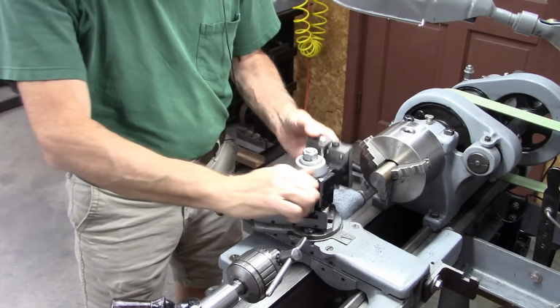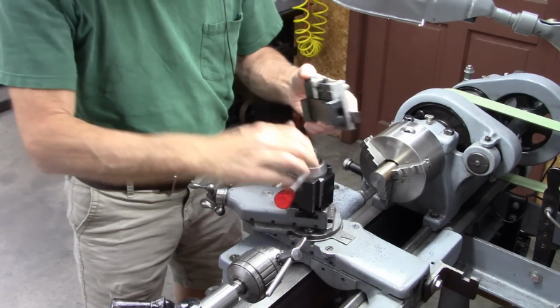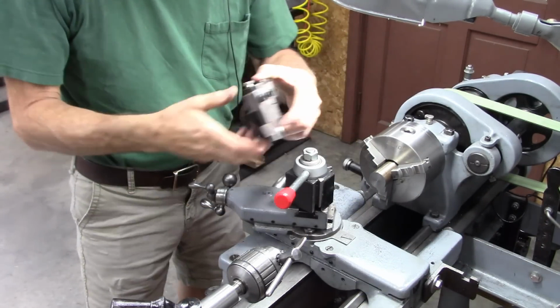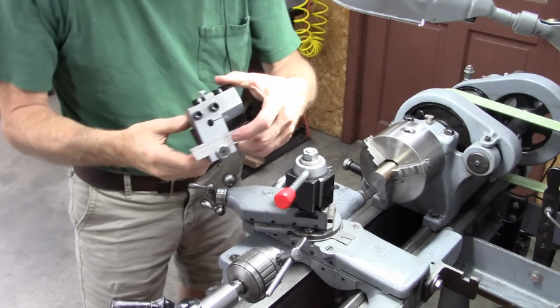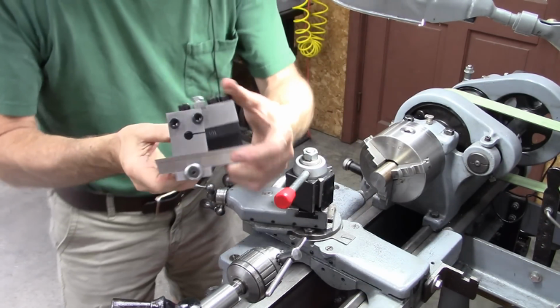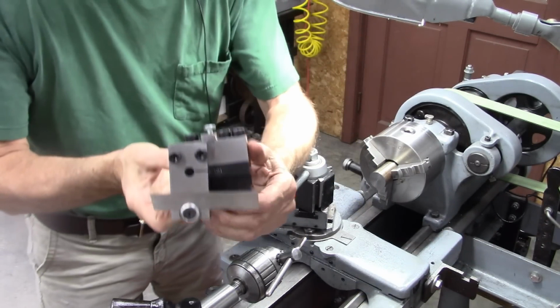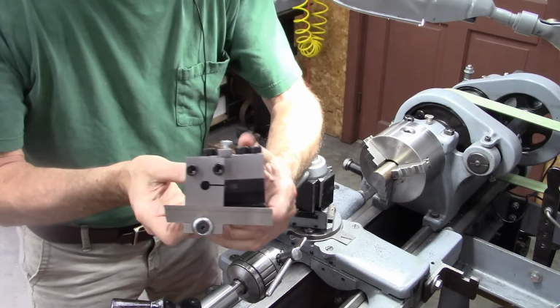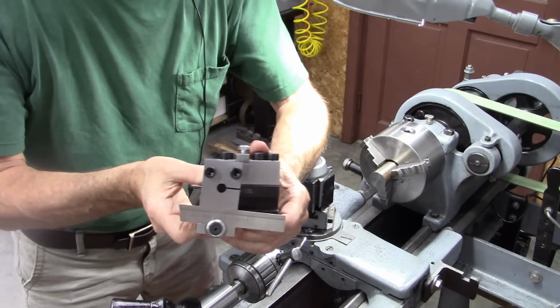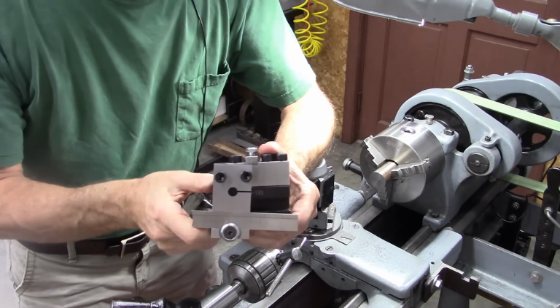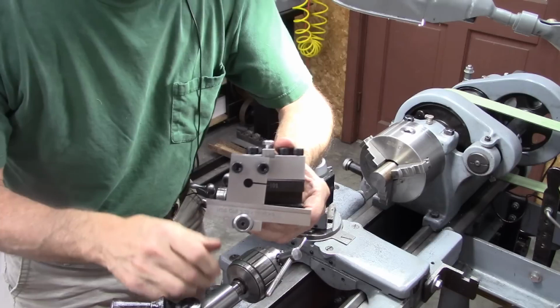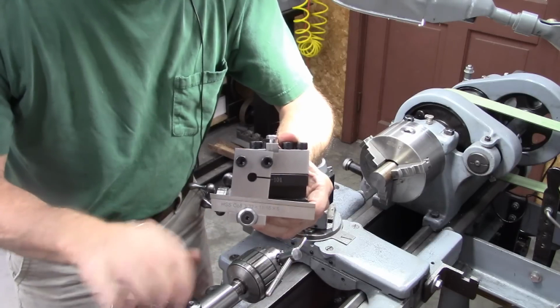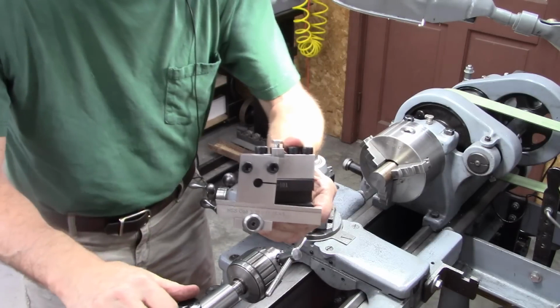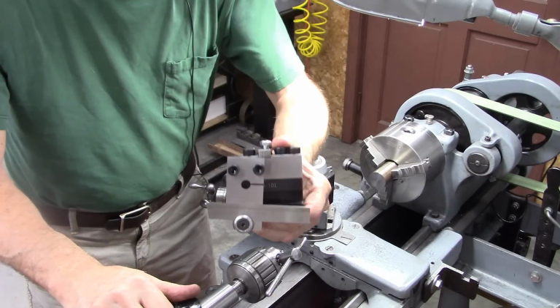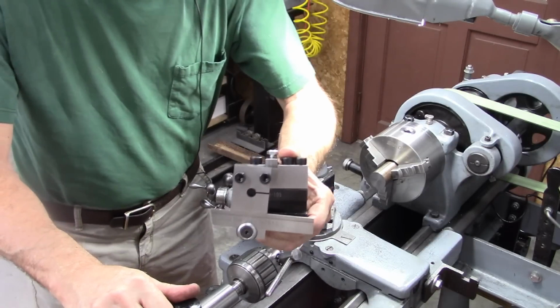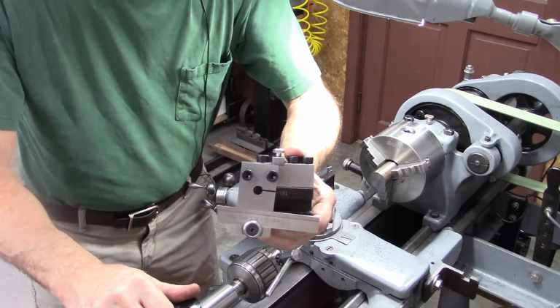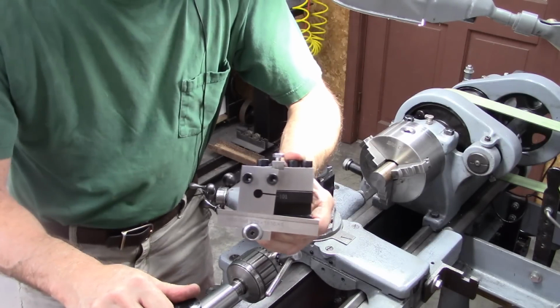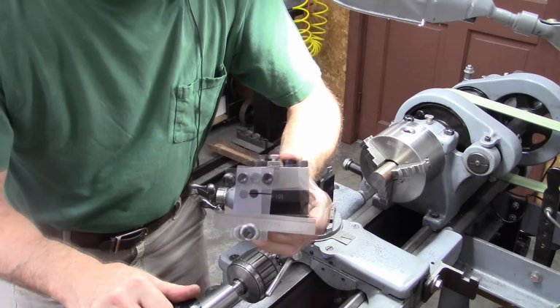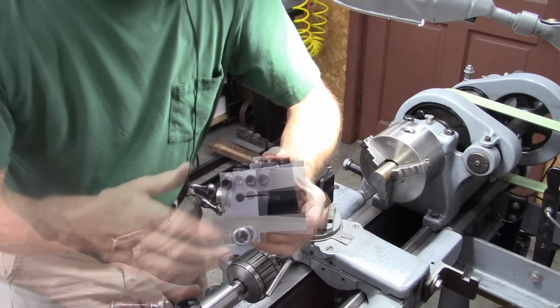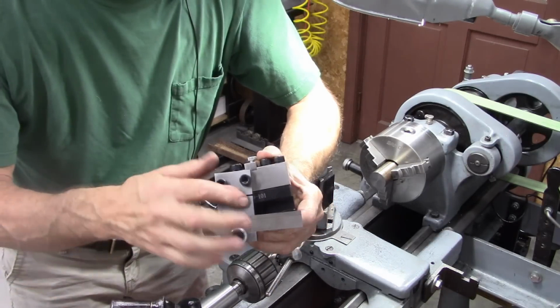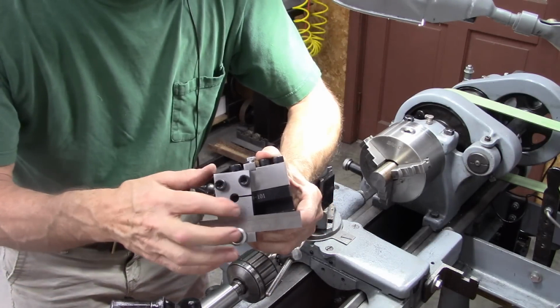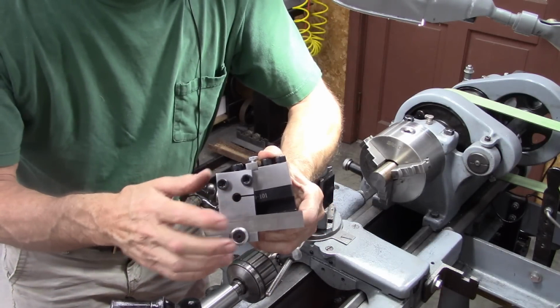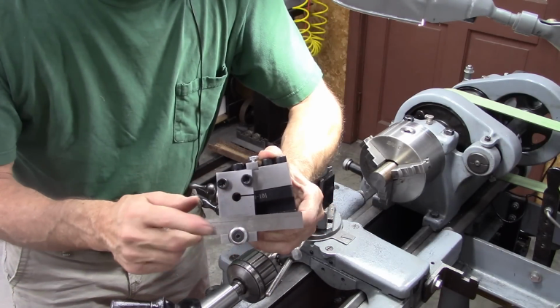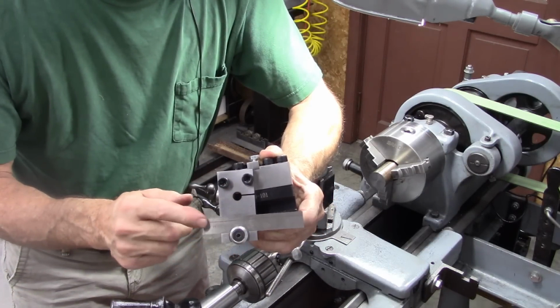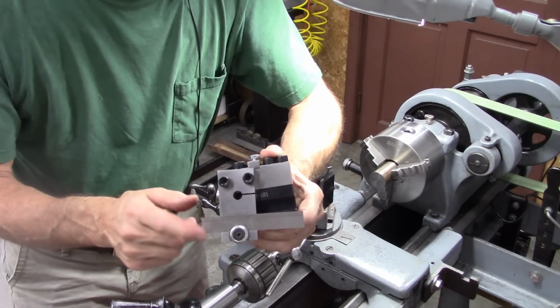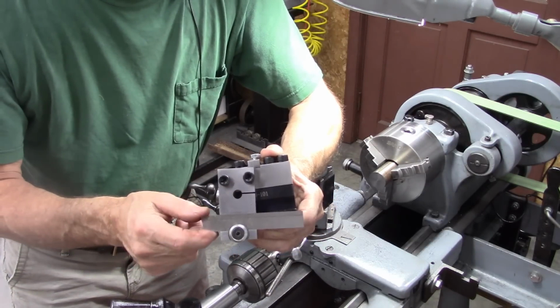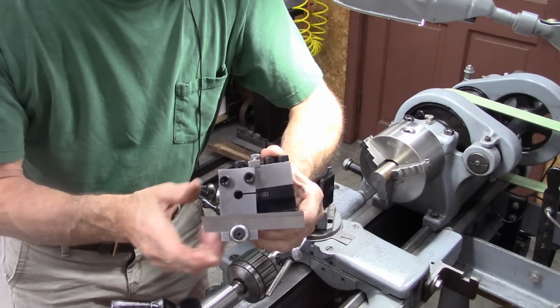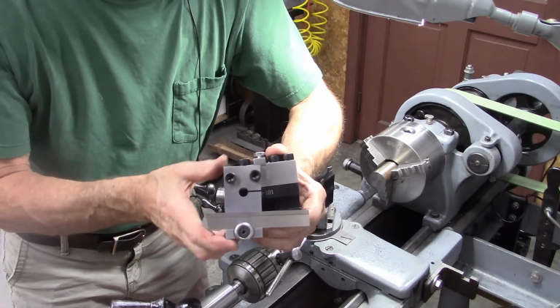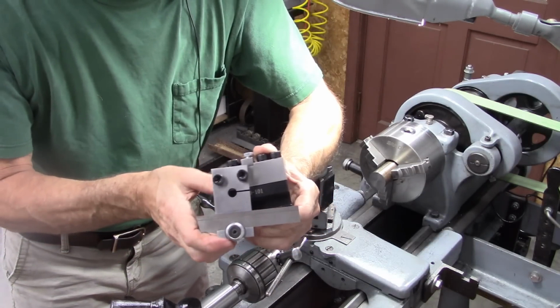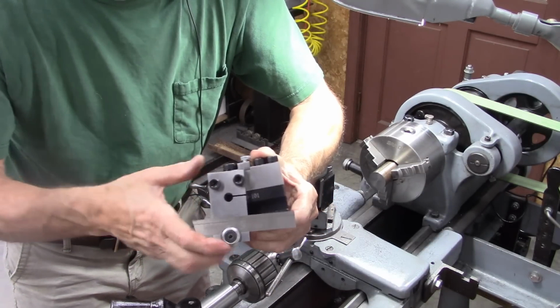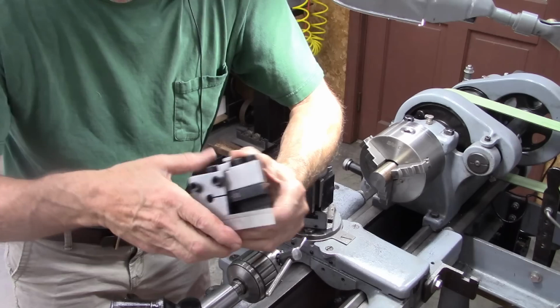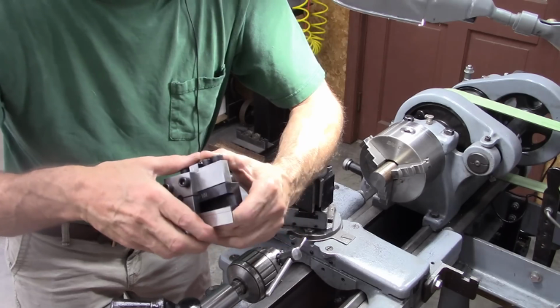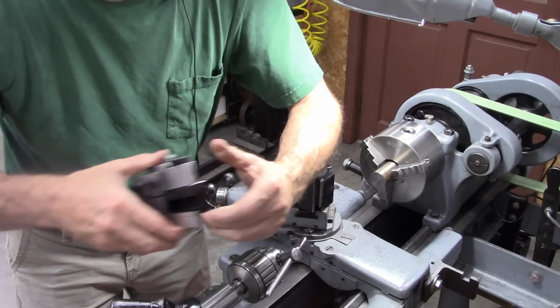First thing I want to do is follow up on this spring cutoff tool I made a few weeks ago. It works really good, but I've discovered a few things that make it work even better, more reliably.